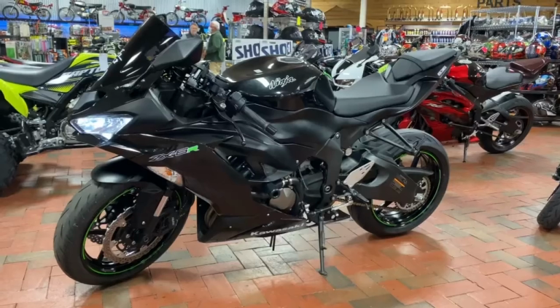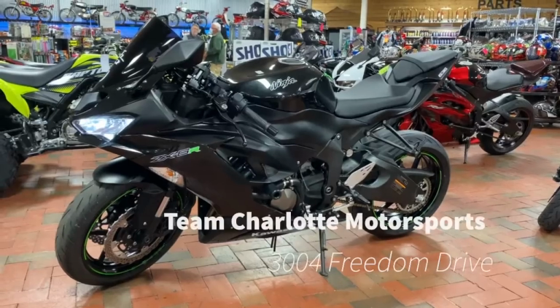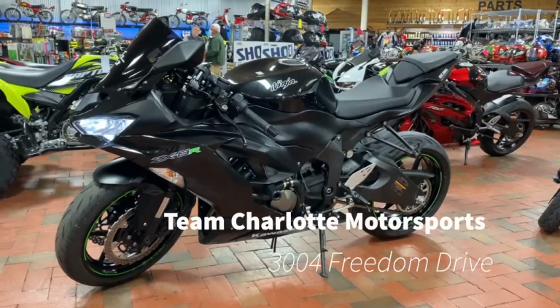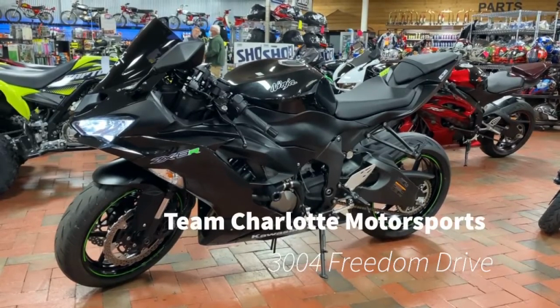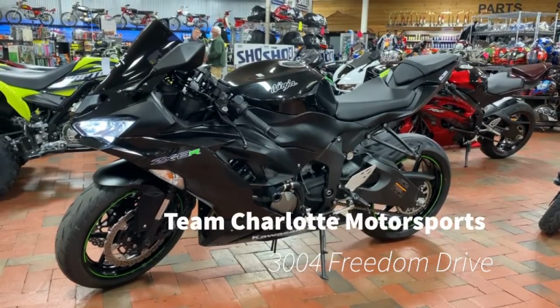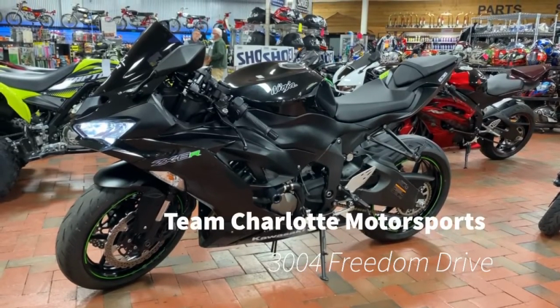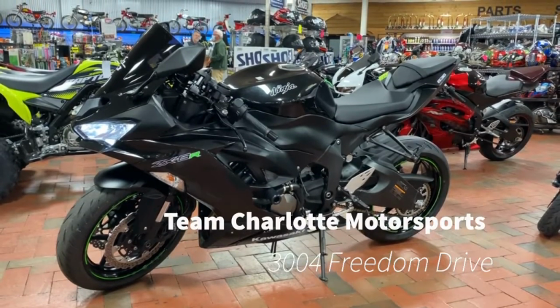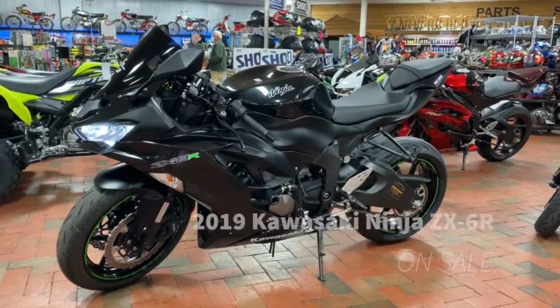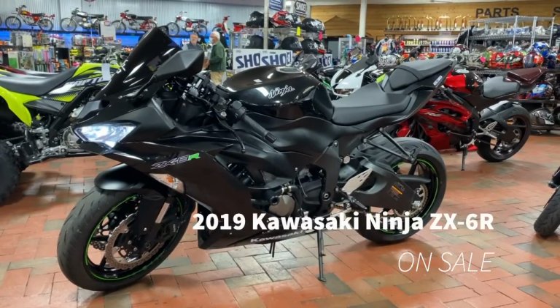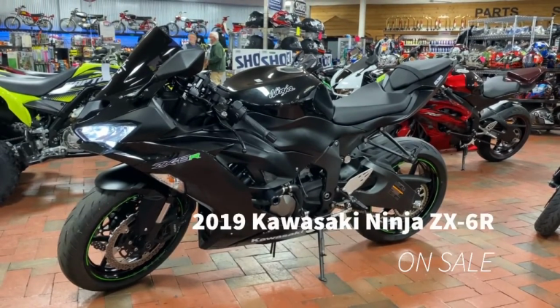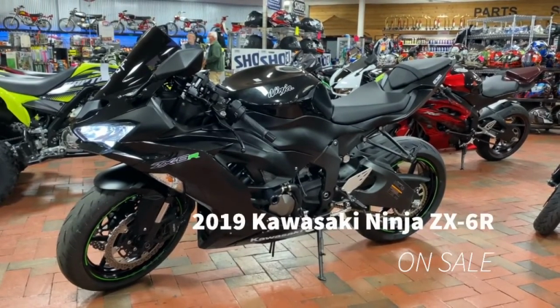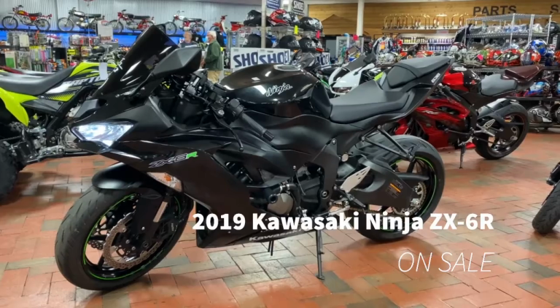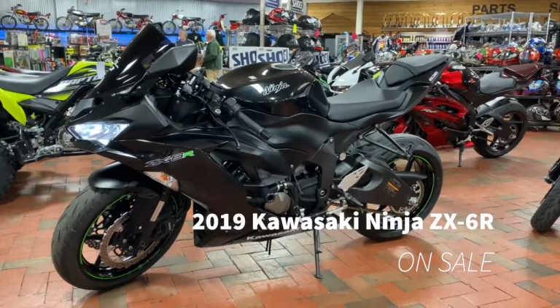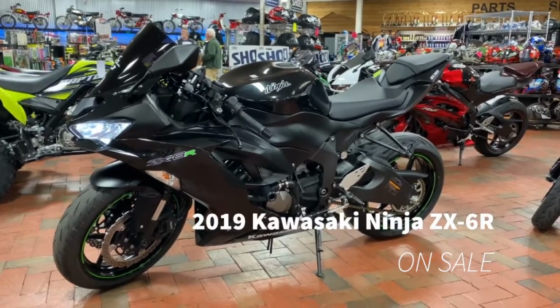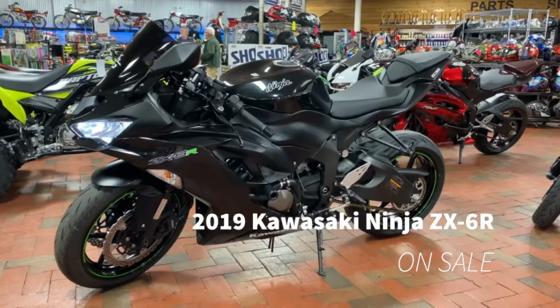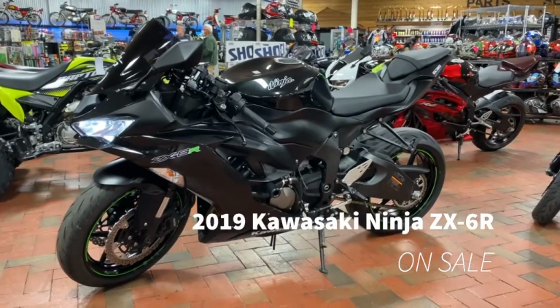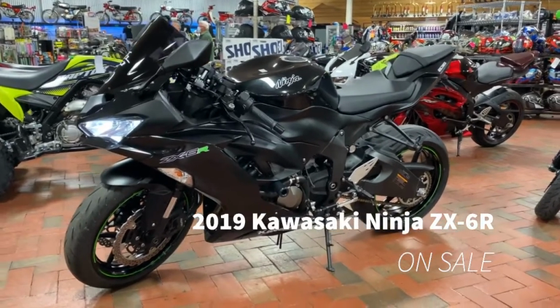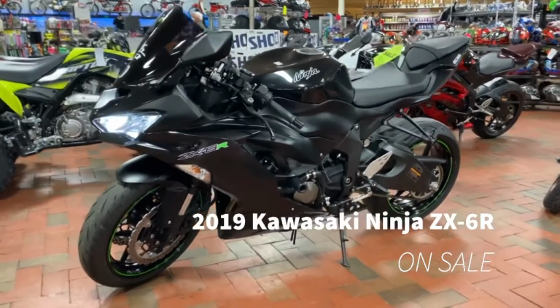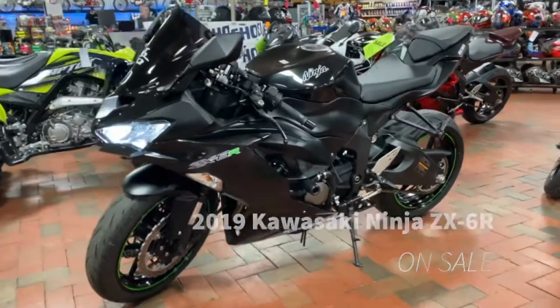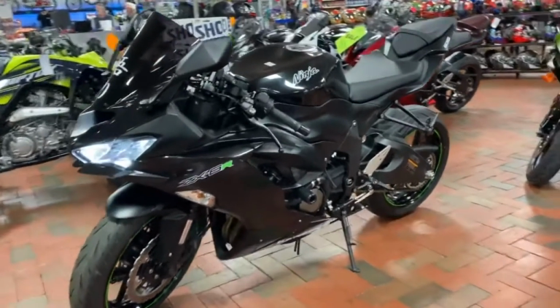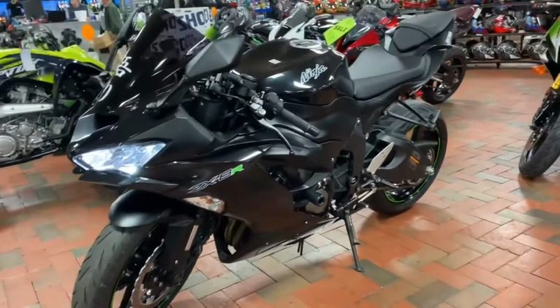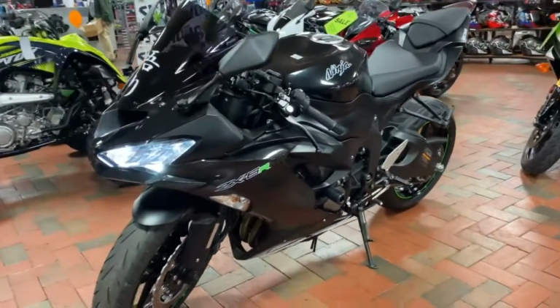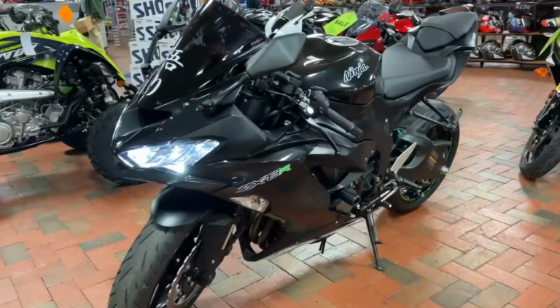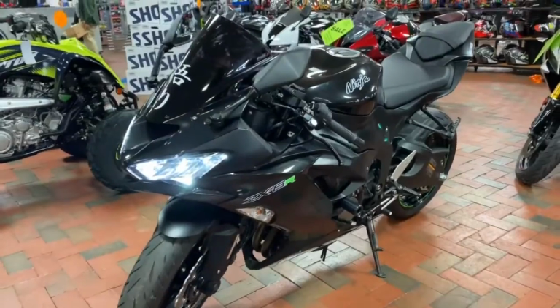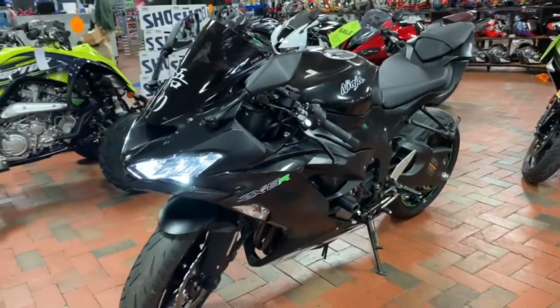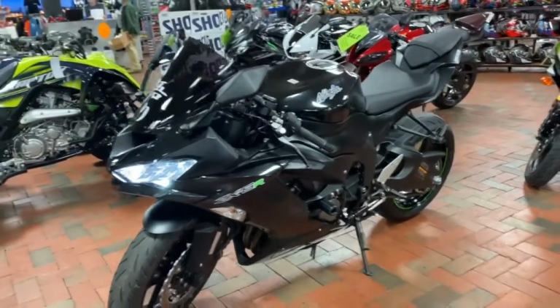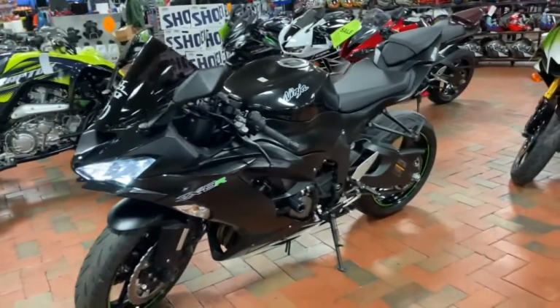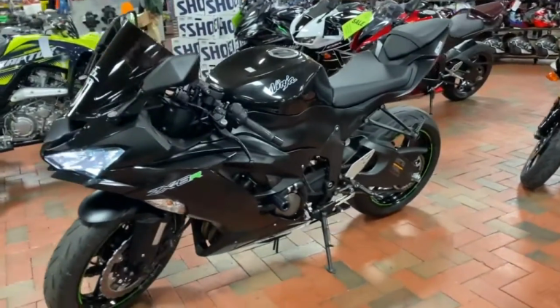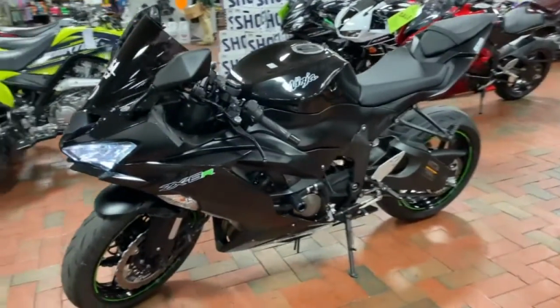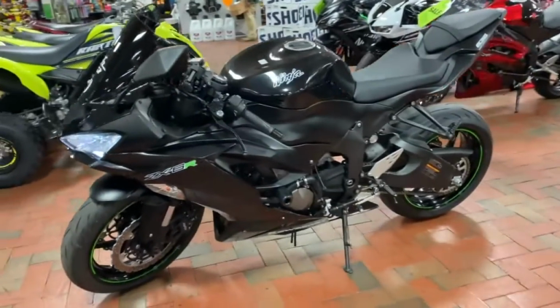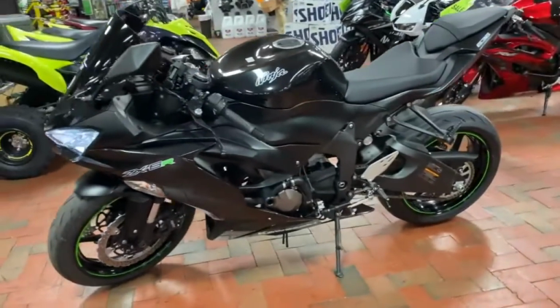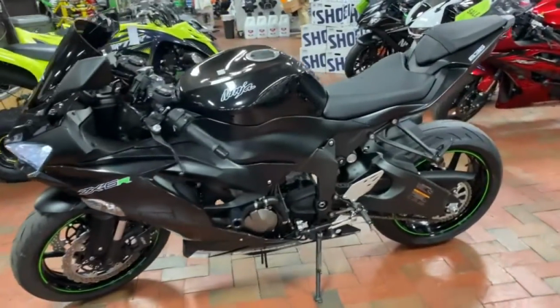Team Charlotte Motosports, 2004 Freedom Drive. We have a 2019 Kawasaki Ninja ZX-6R on sale for you guys for a steal of a price. Really smooth and really fun bike, perfect for a beginner, intermediate, and experienced rider. Basically great for any level of riding.